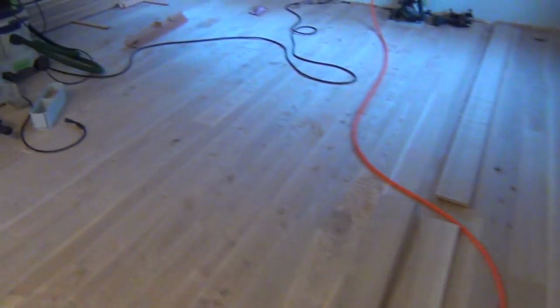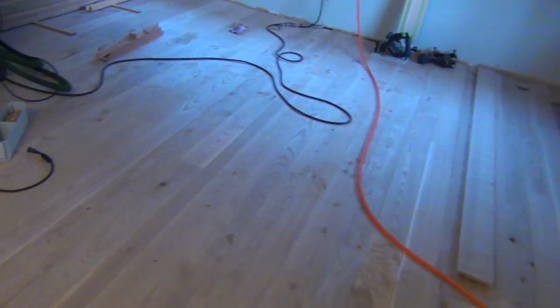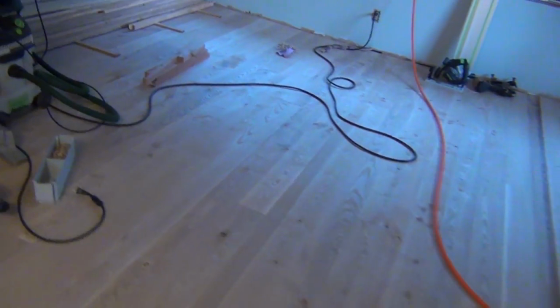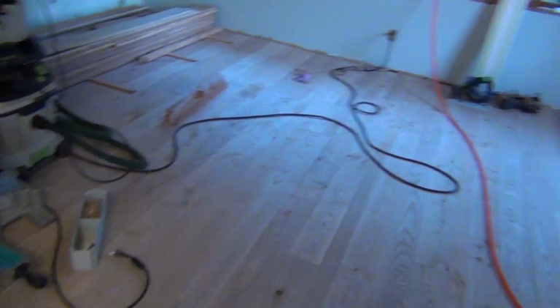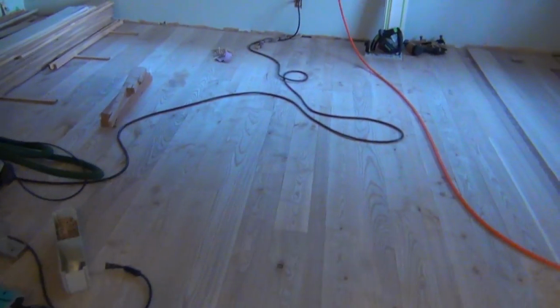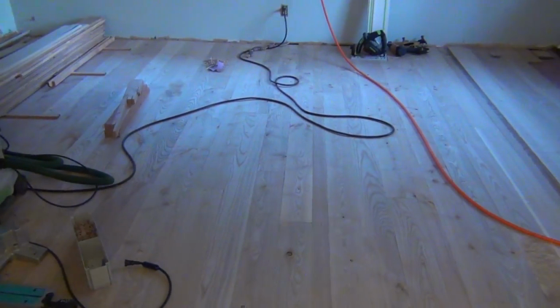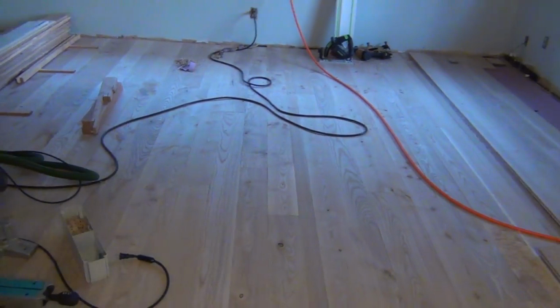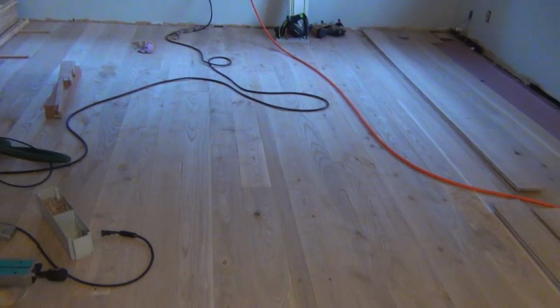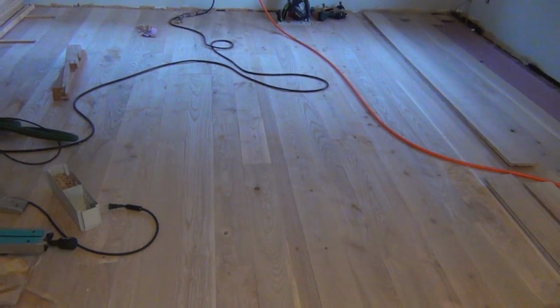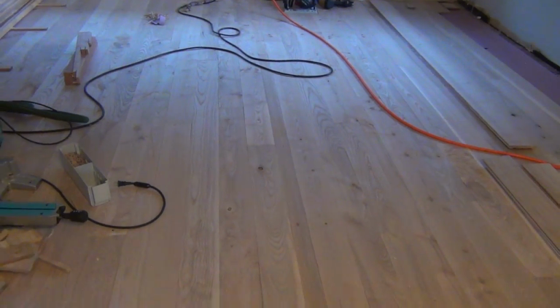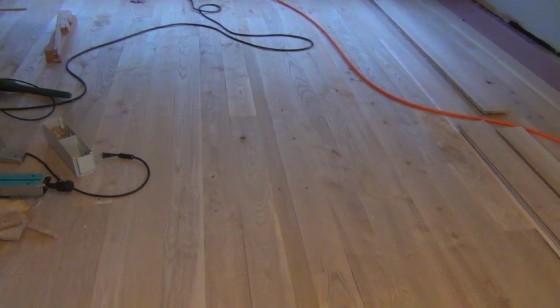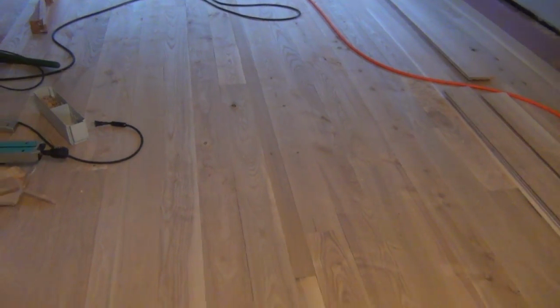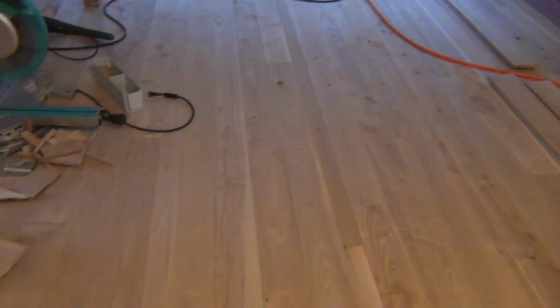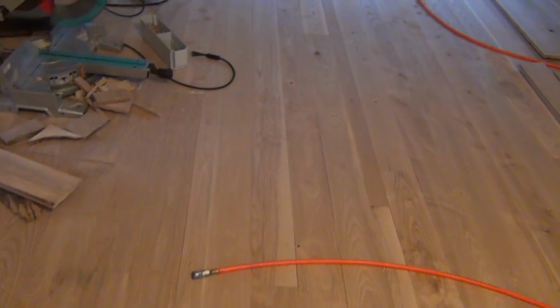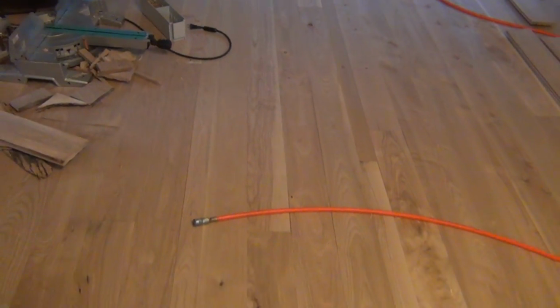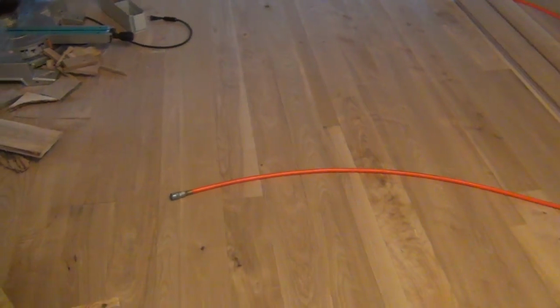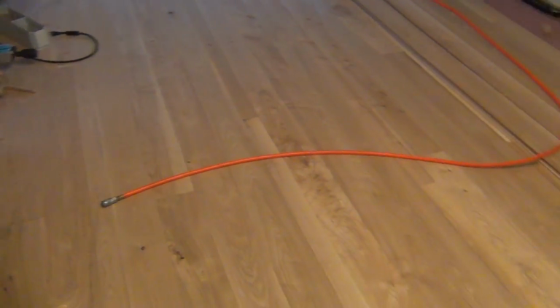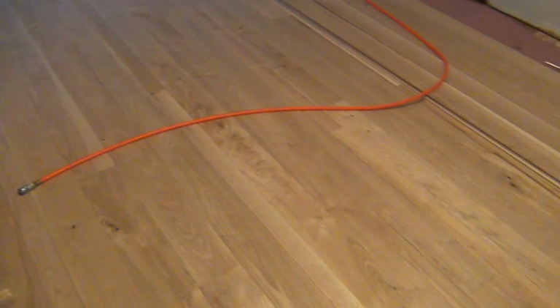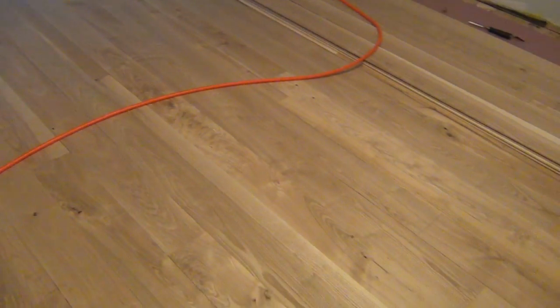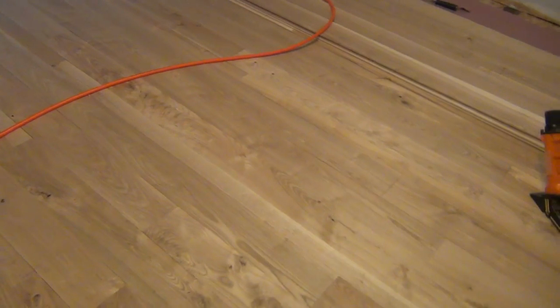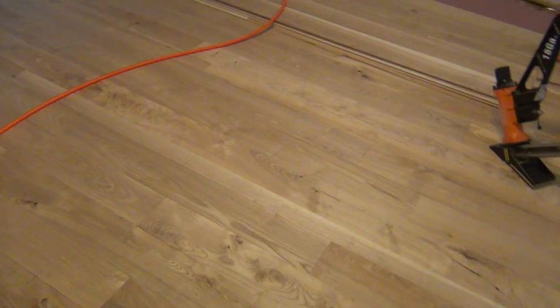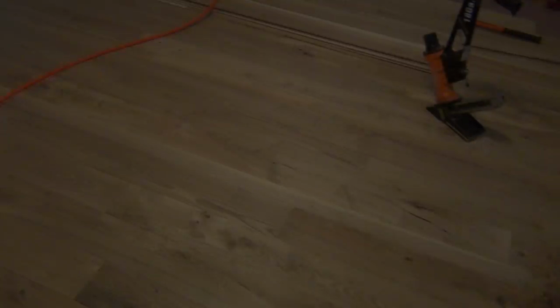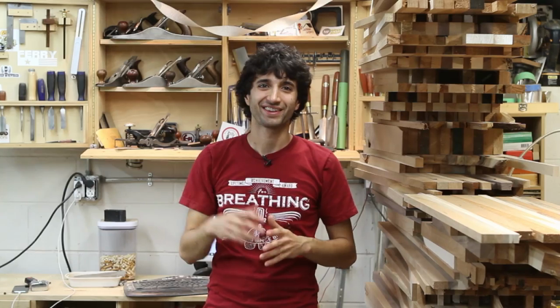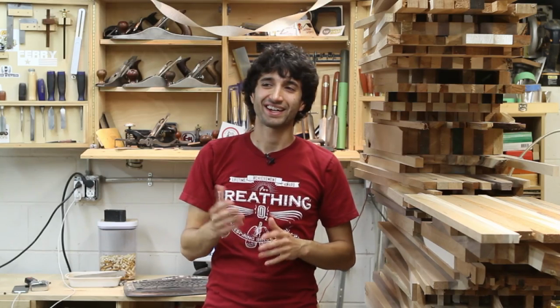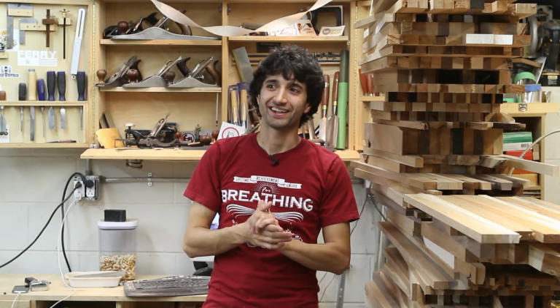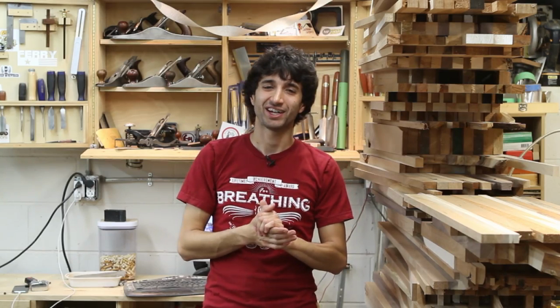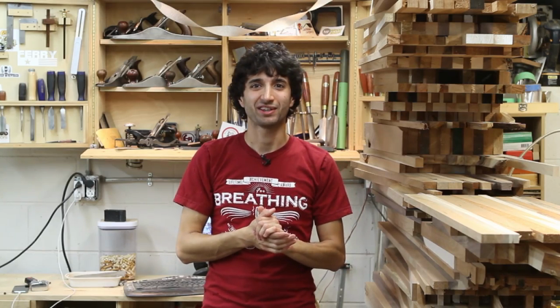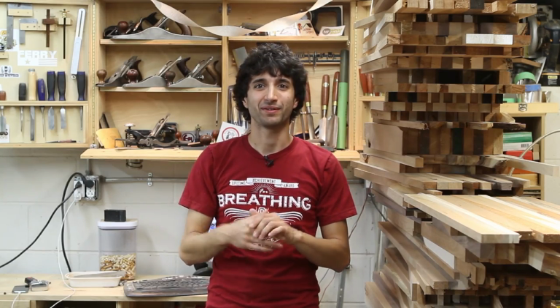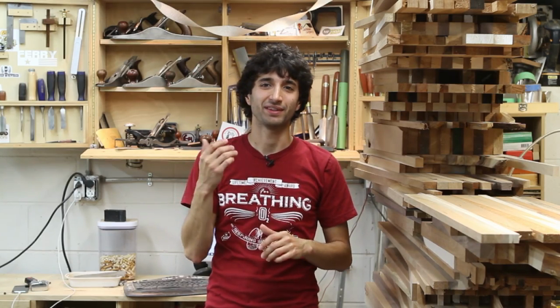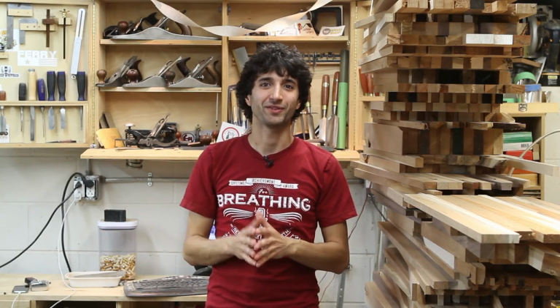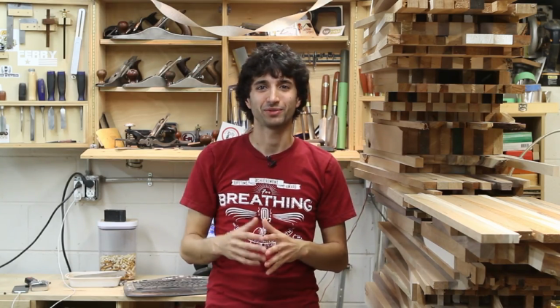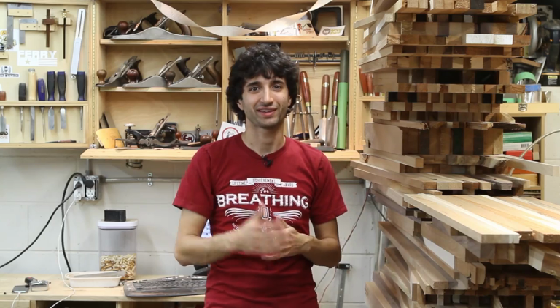But overall it's looking really great. I also have a clip about the lighting here in the shop, so let's take a look at that.